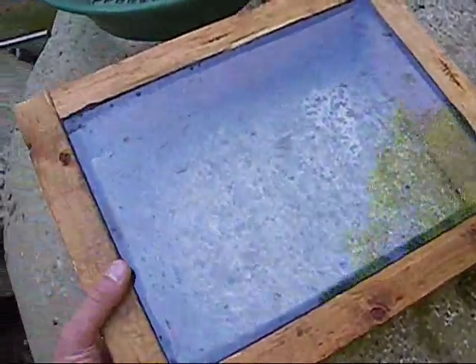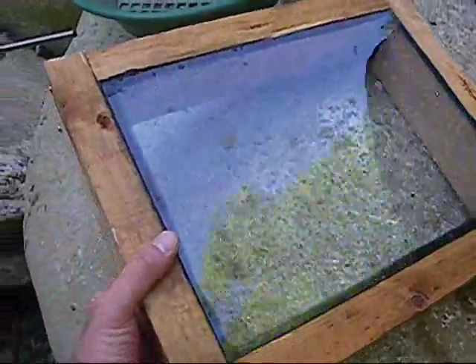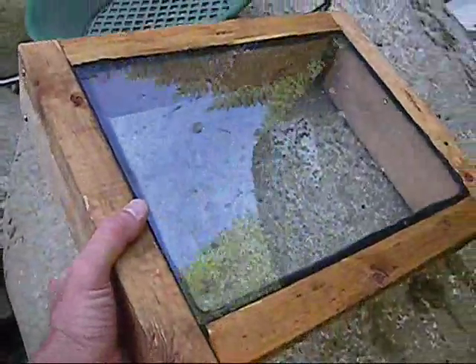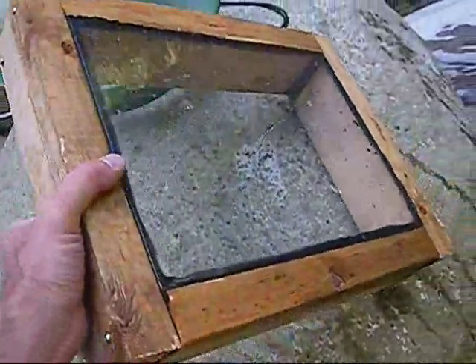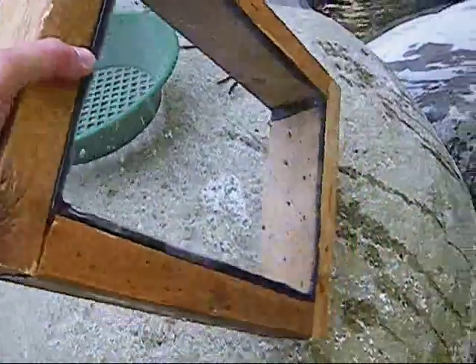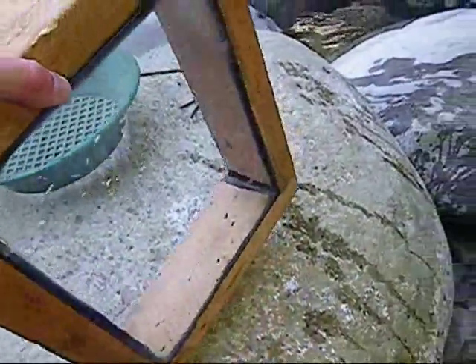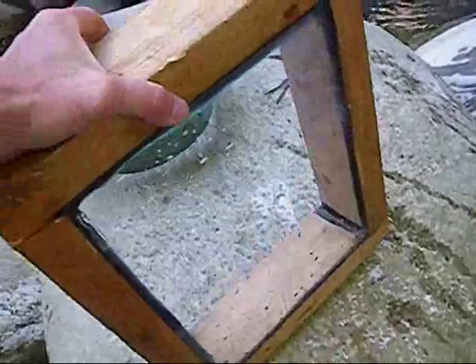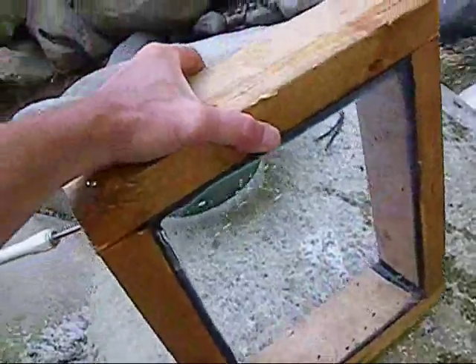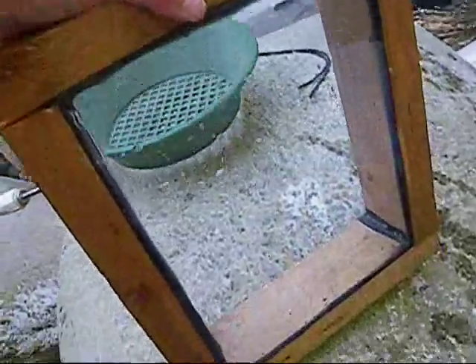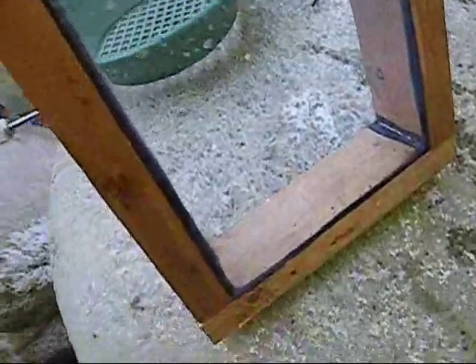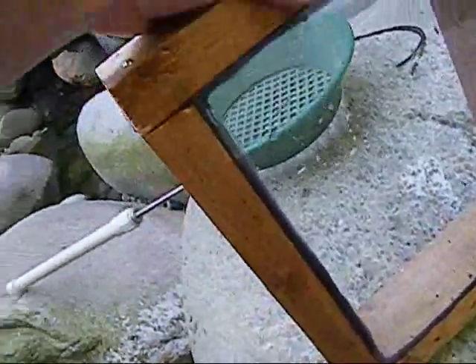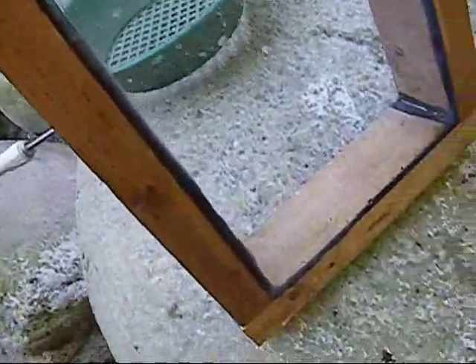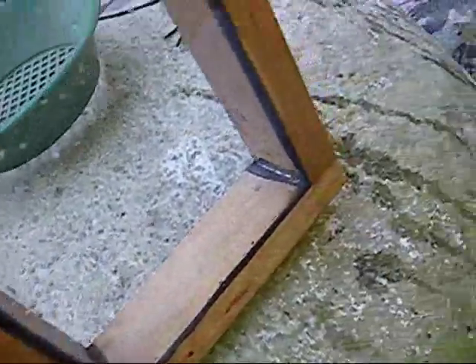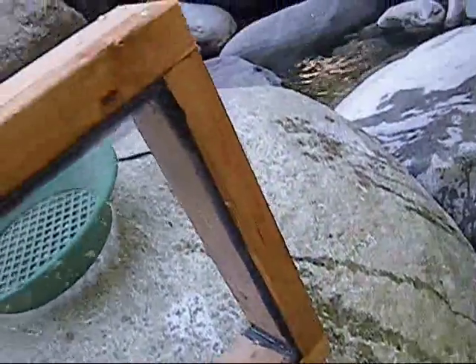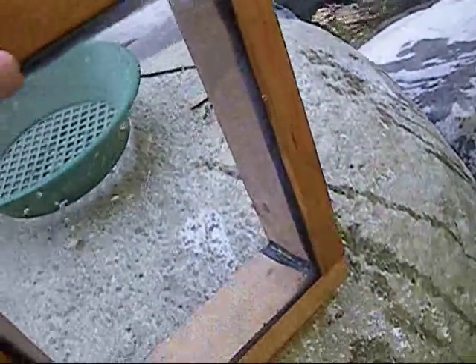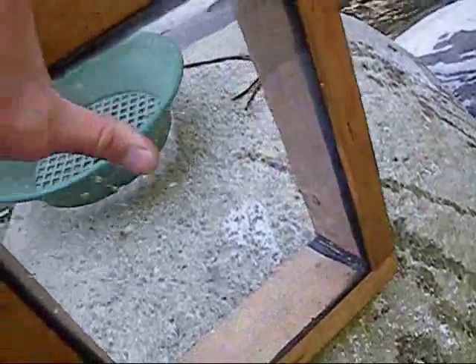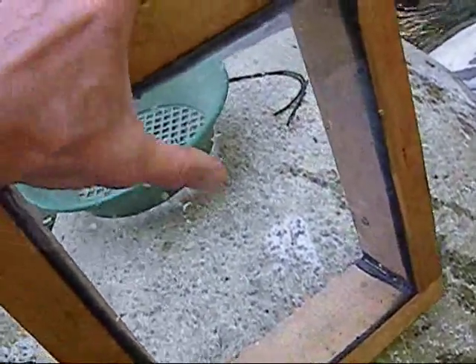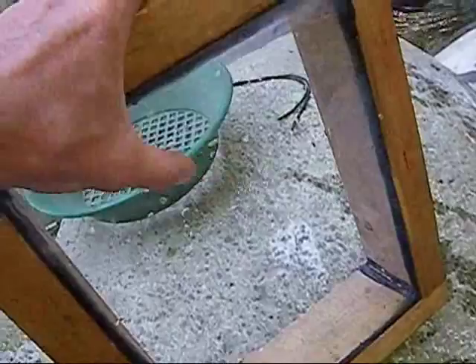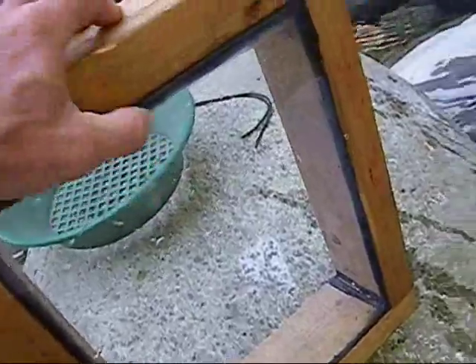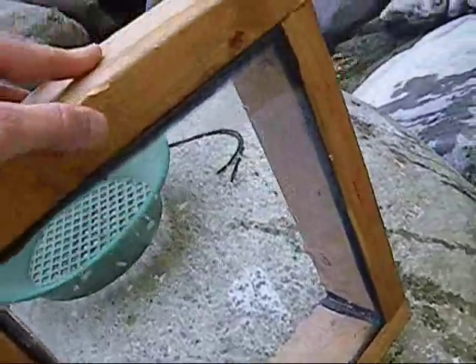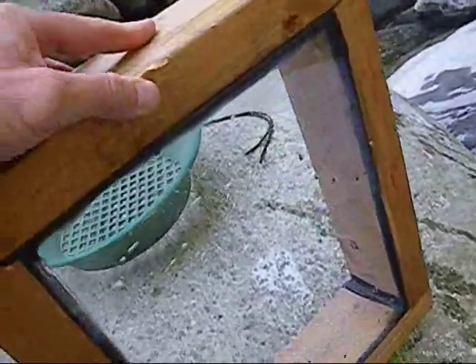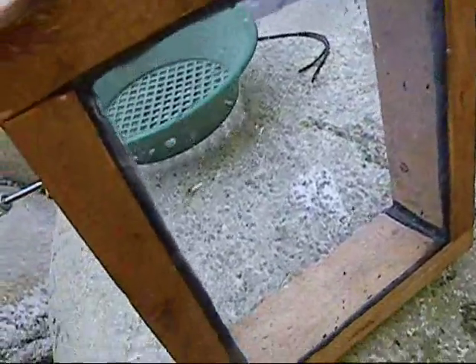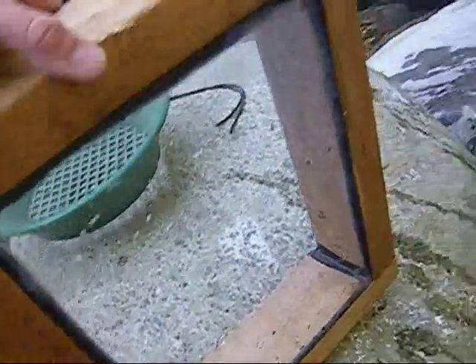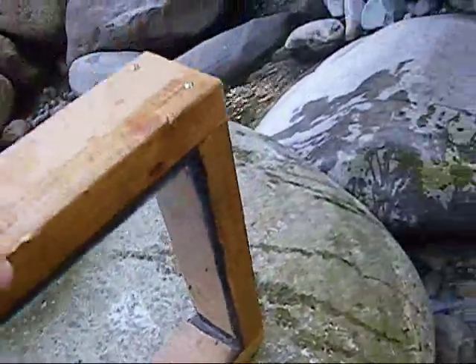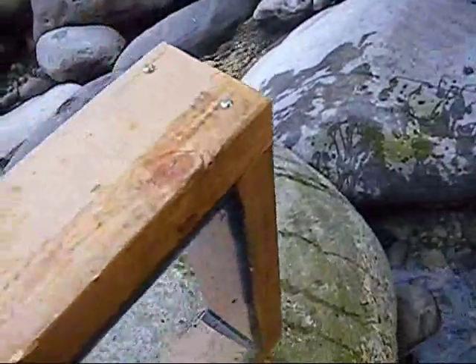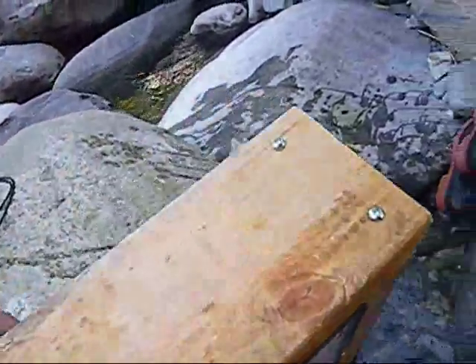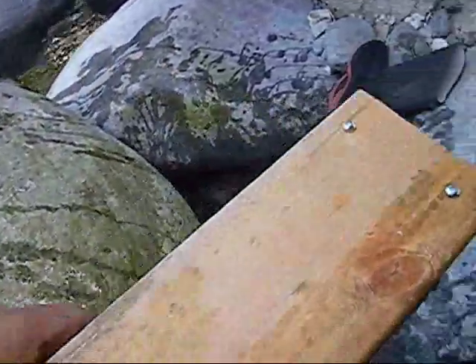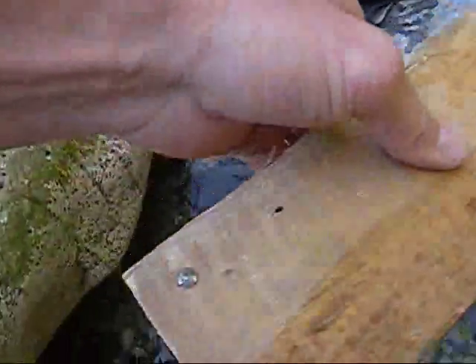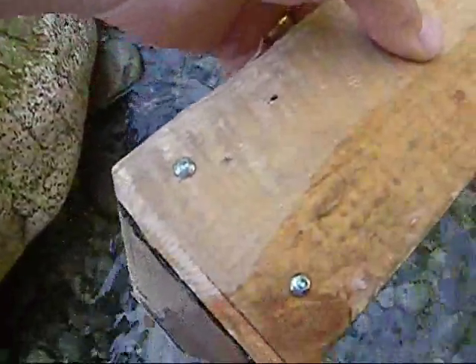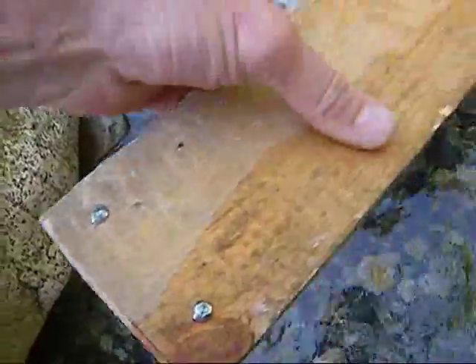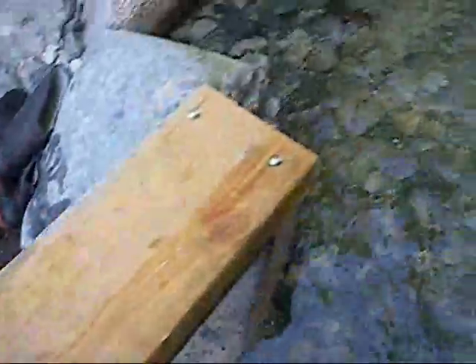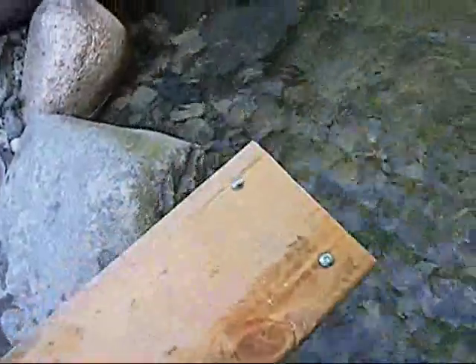So this is the water window I built. As you can see, it's just 4 pieces of 2x4 with a piece of glass siliconed in with black silicone, held together with screws.